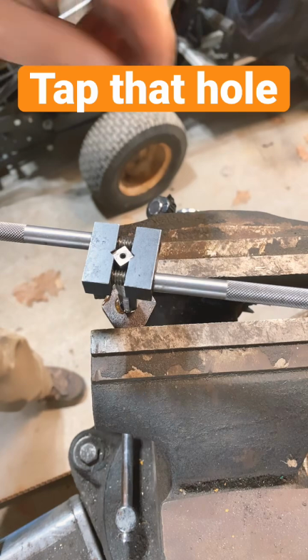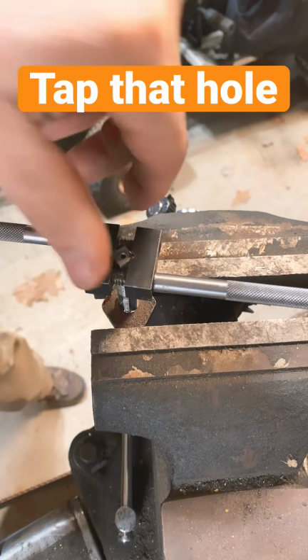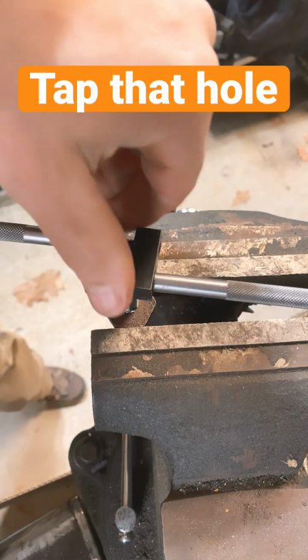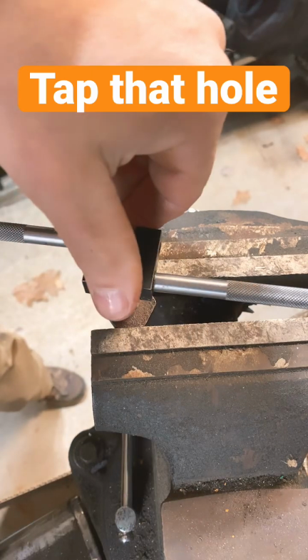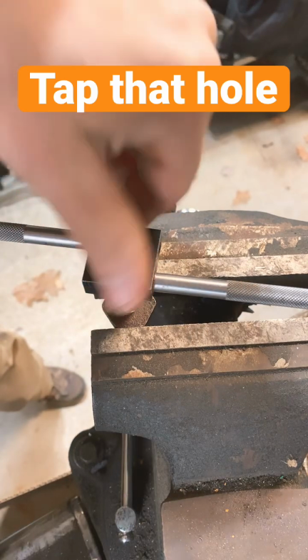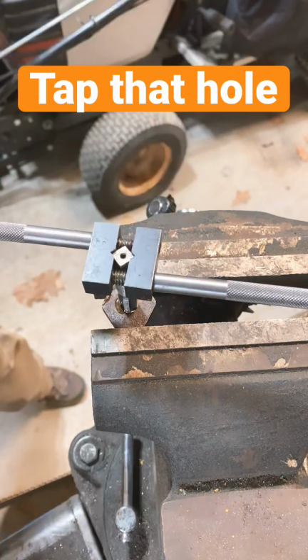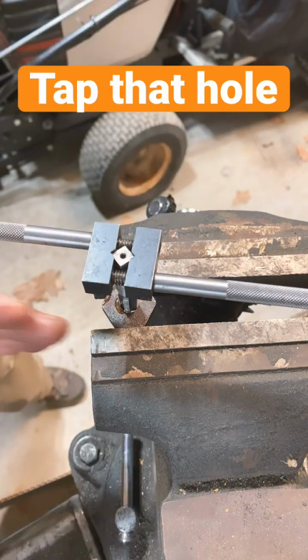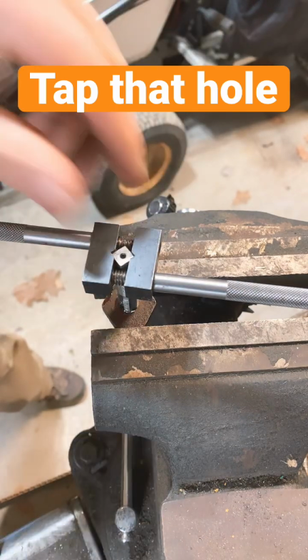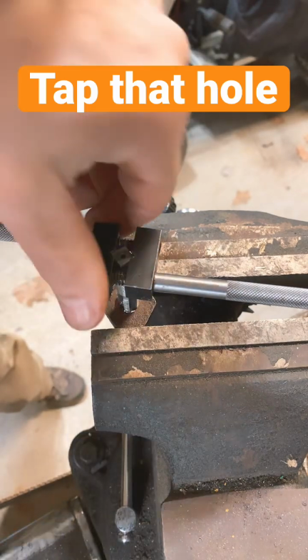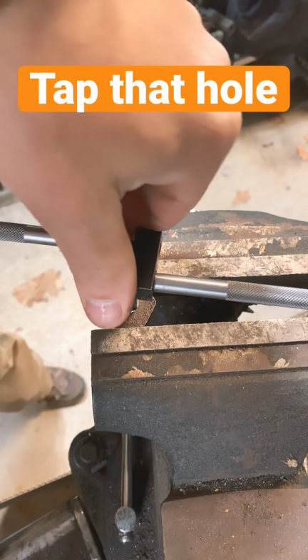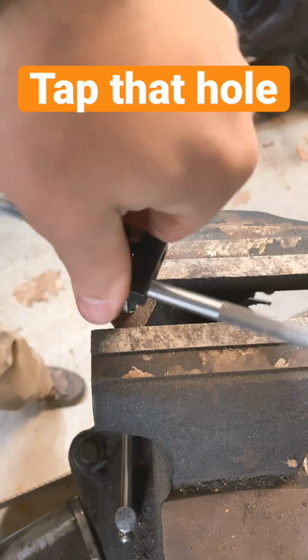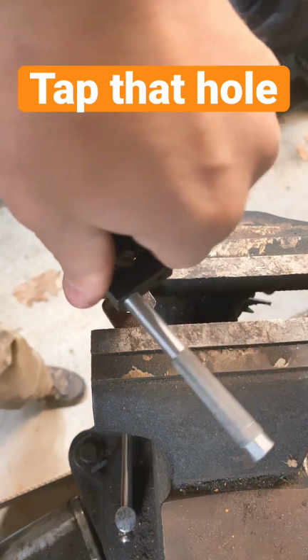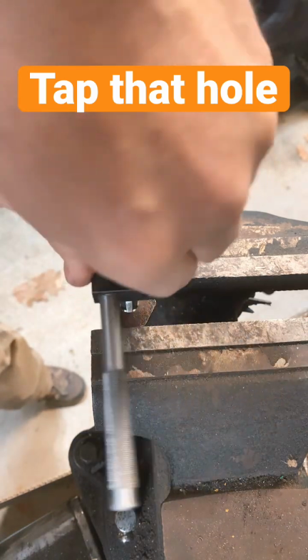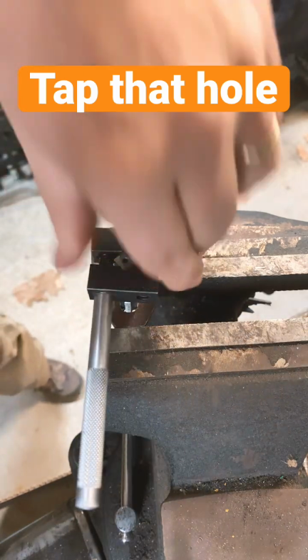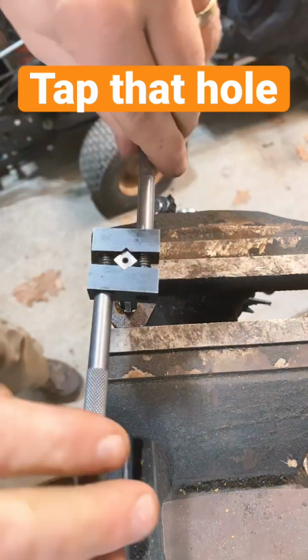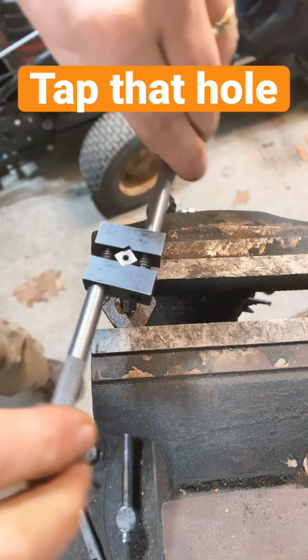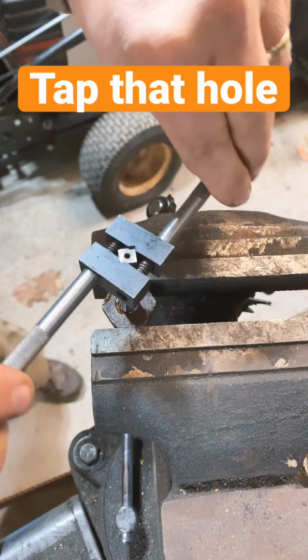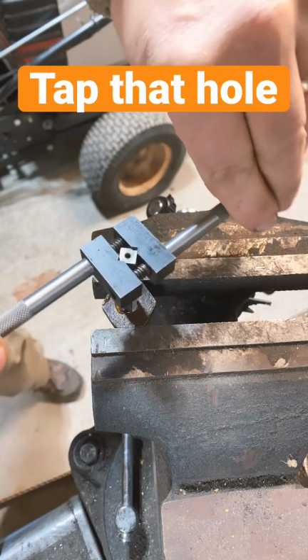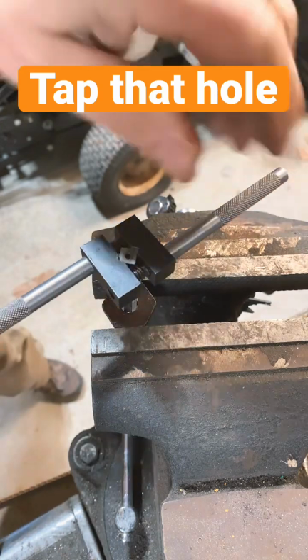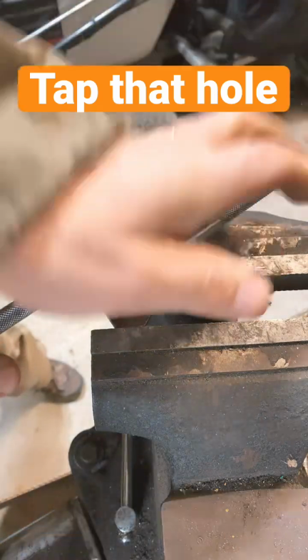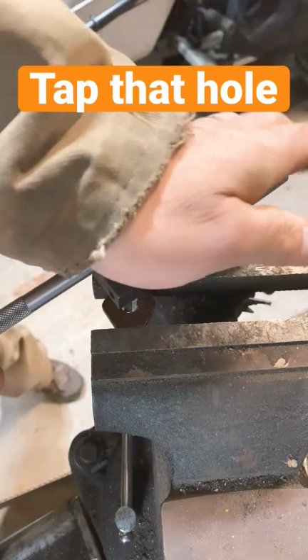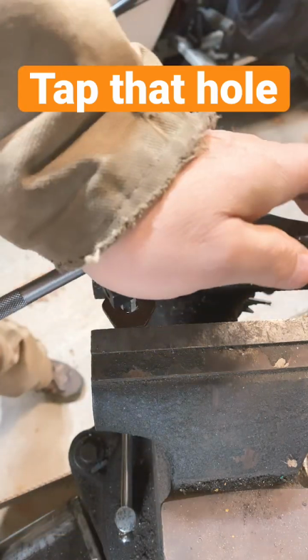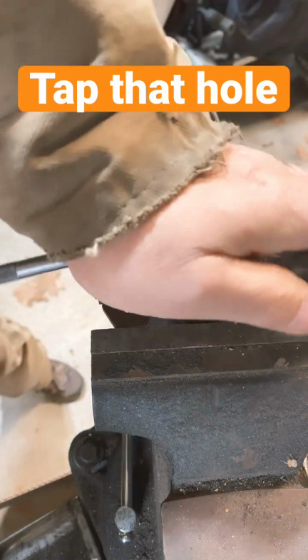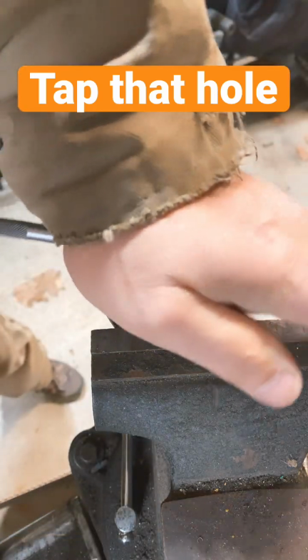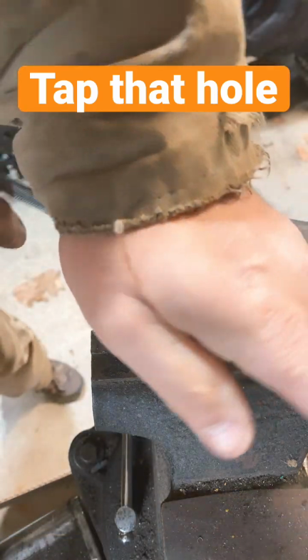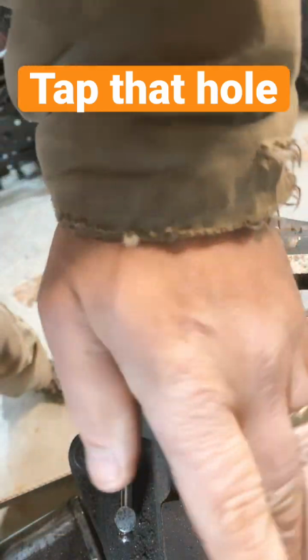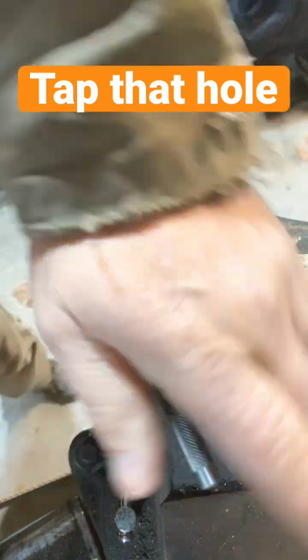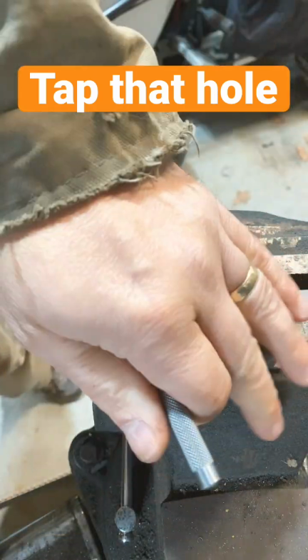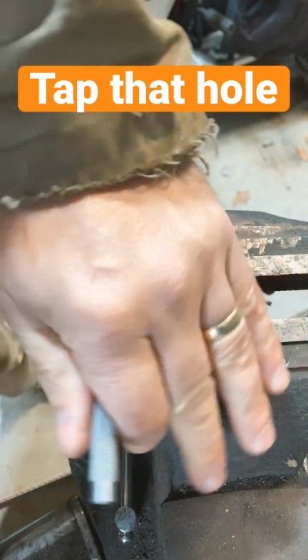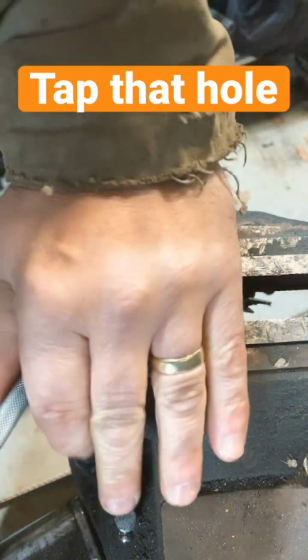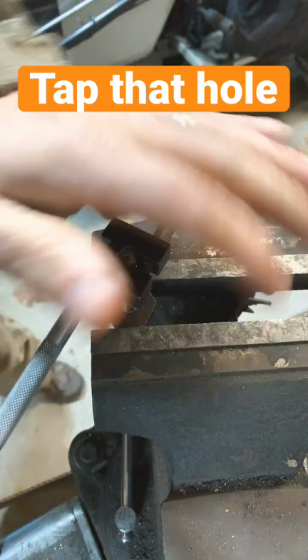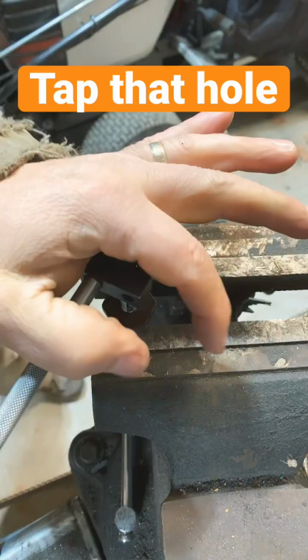When you start, you want to make sure you hold this thing as straight as you possibly can, up and down, to get started. Once you go in it'll kind of find its own way, and then you're just going to slowly cut your way into these threads.